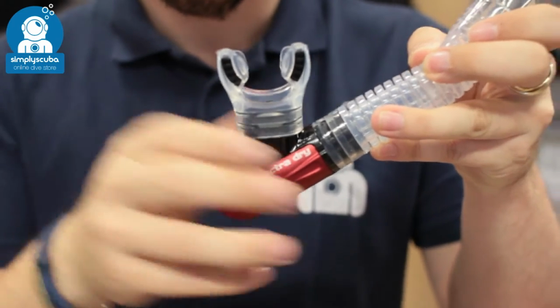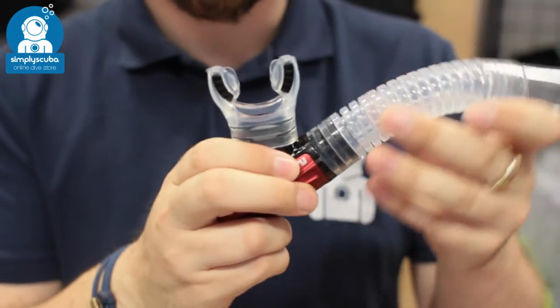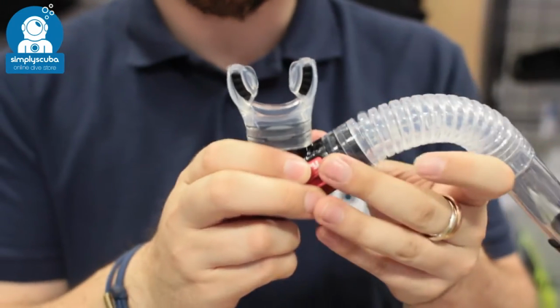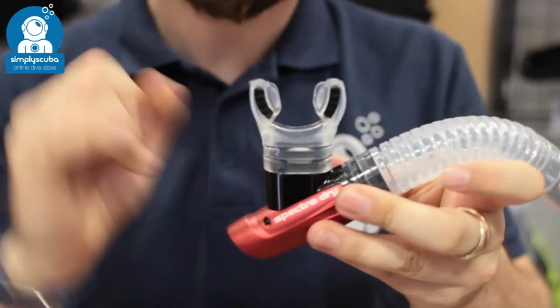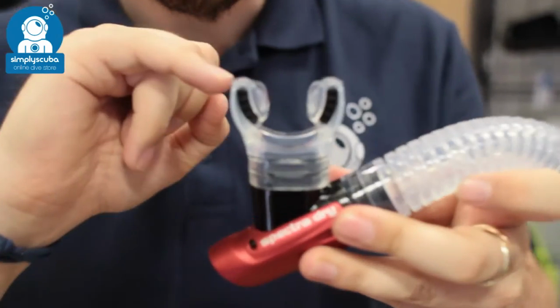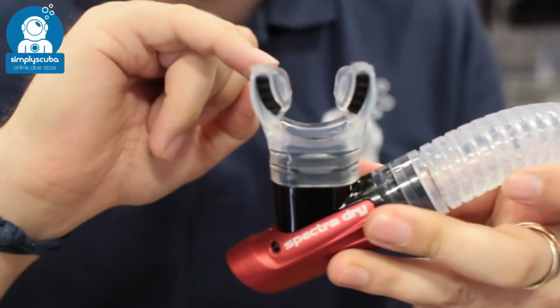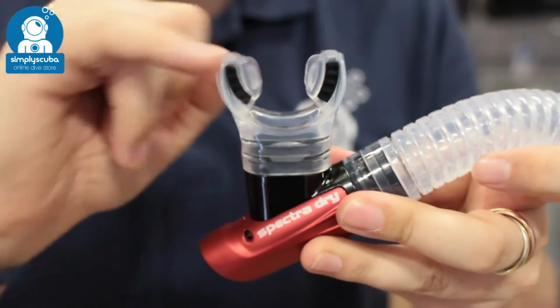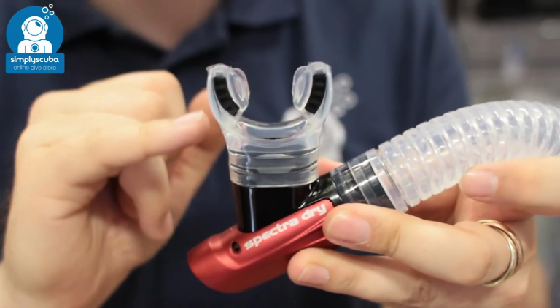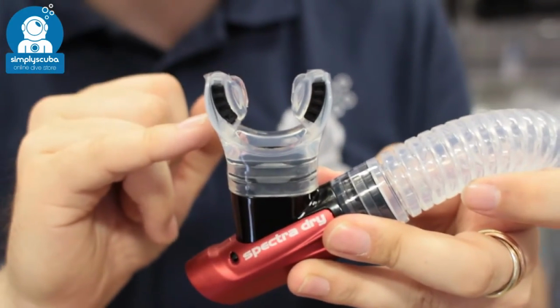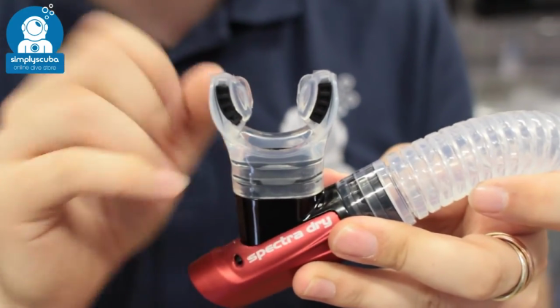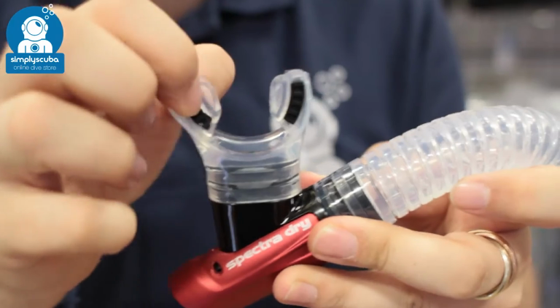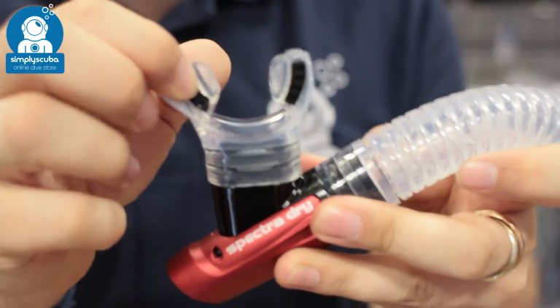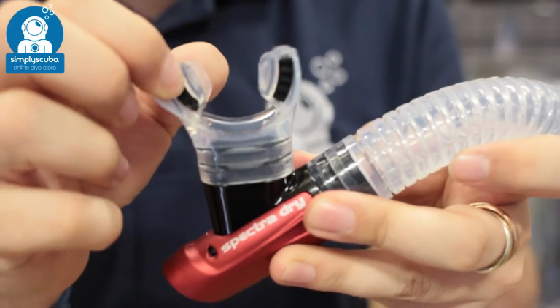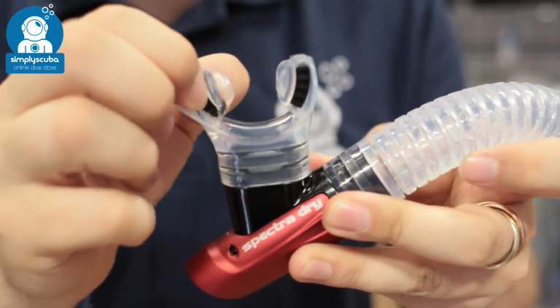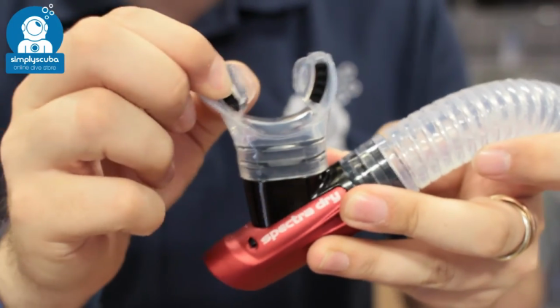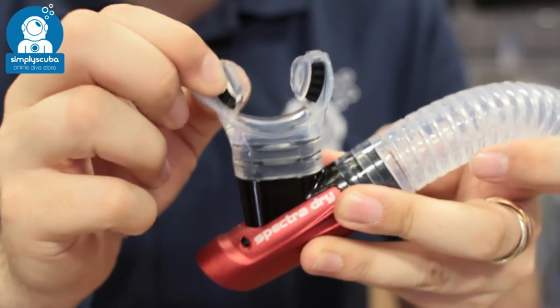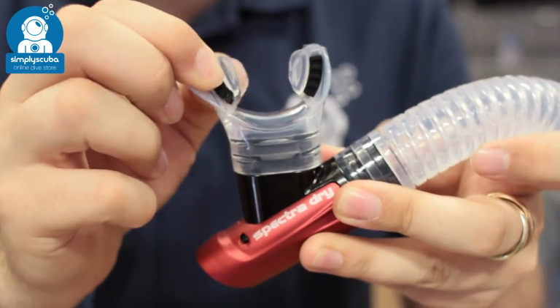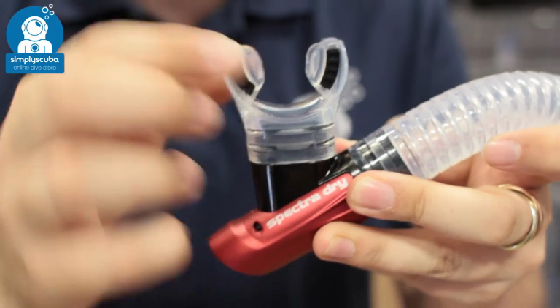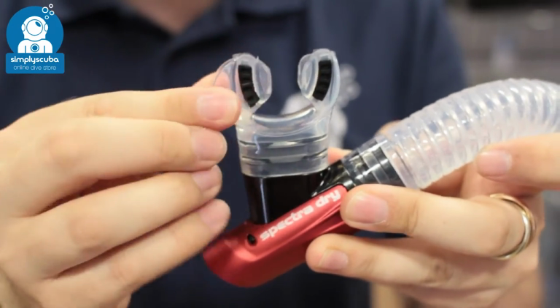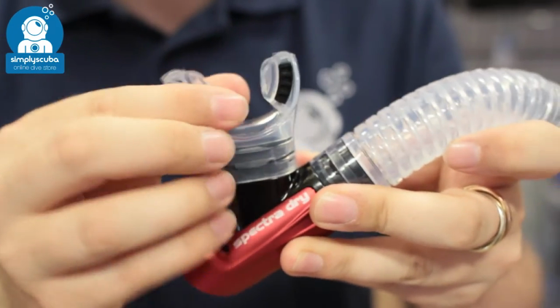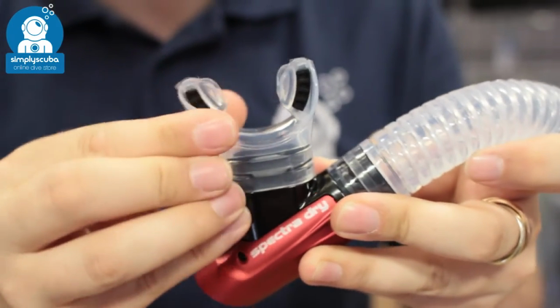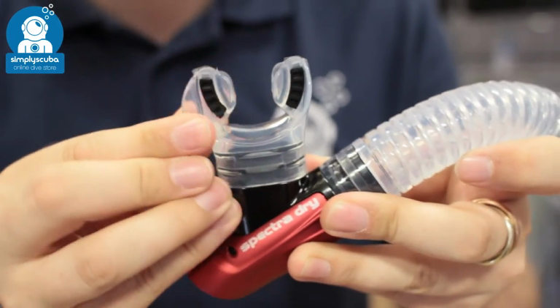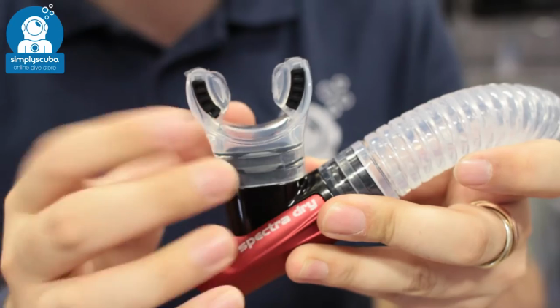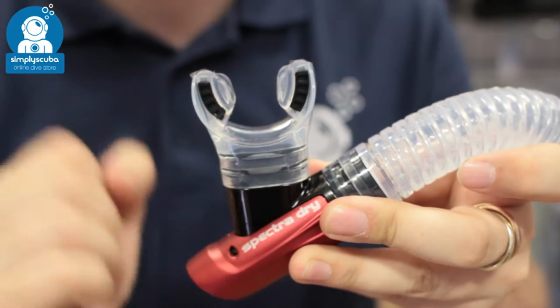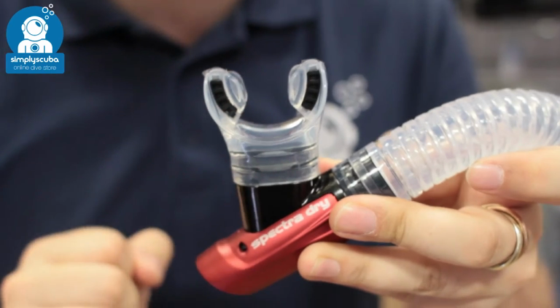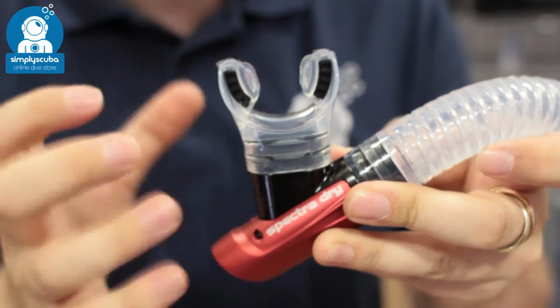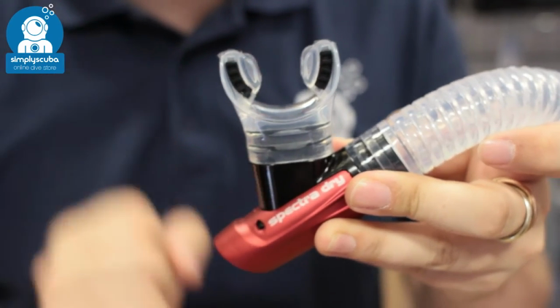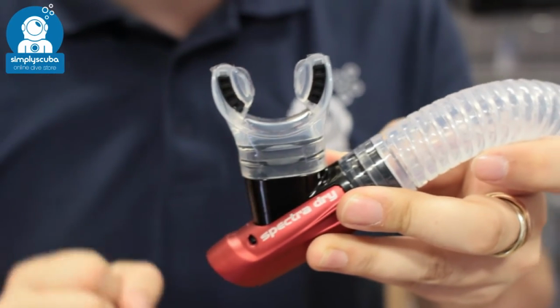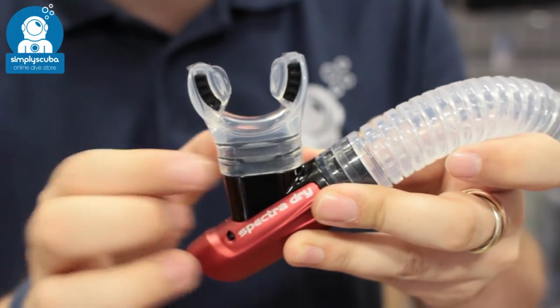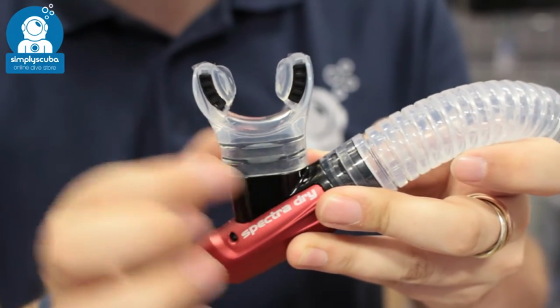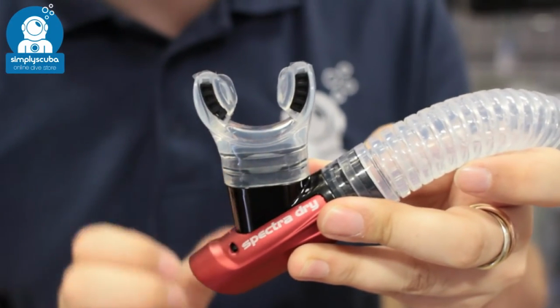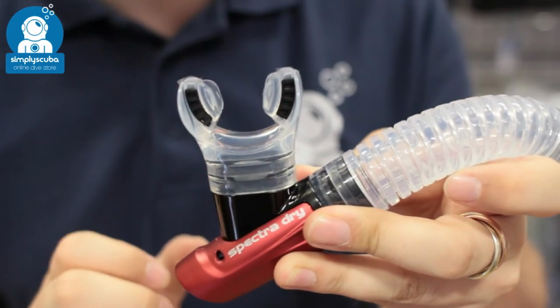The mouthpiece itself is a two-part silicone mouthpiece, so you've got a nice comfortable hard biting section and then a soft section either side of it, so it's very comfortable even if you're using it for long periods.